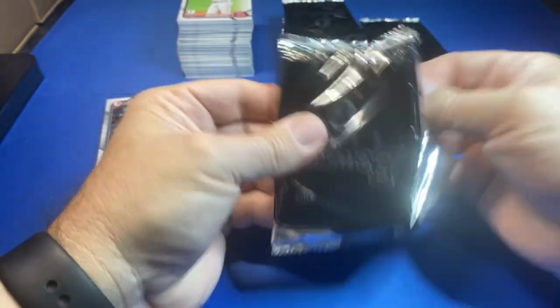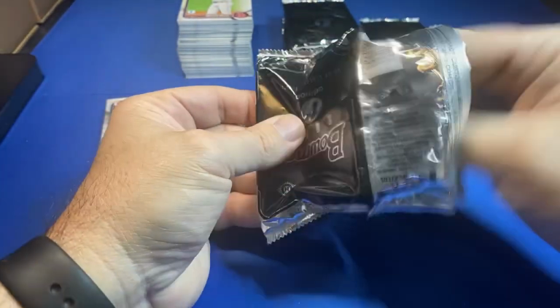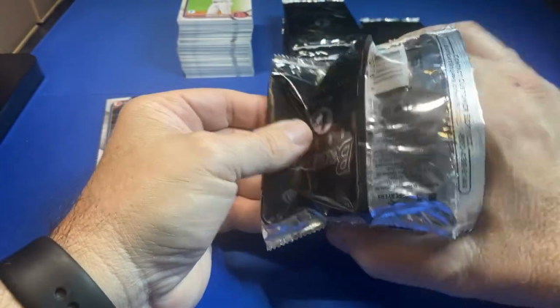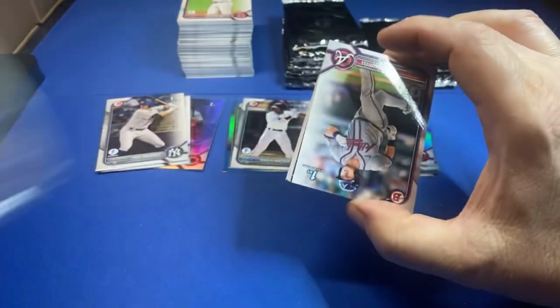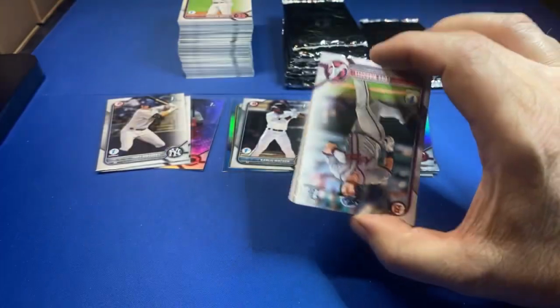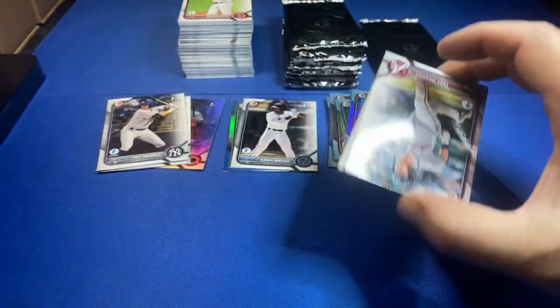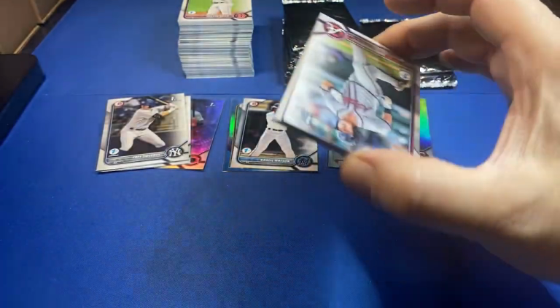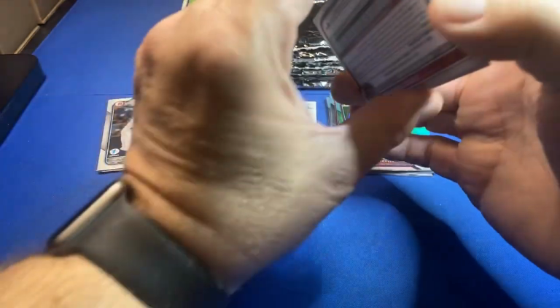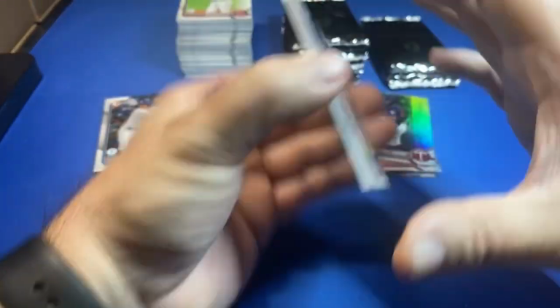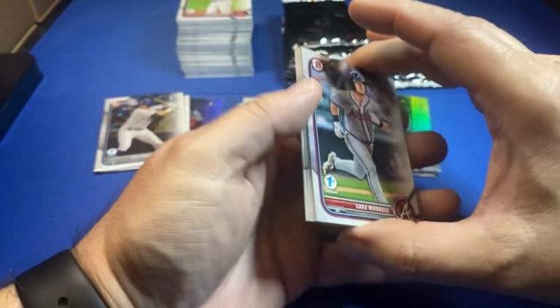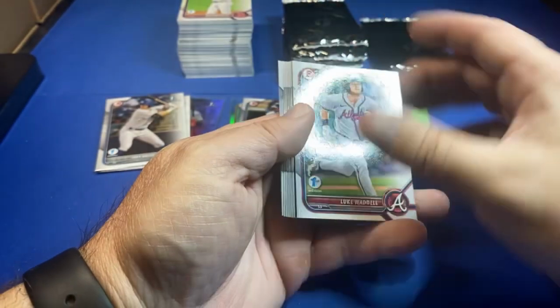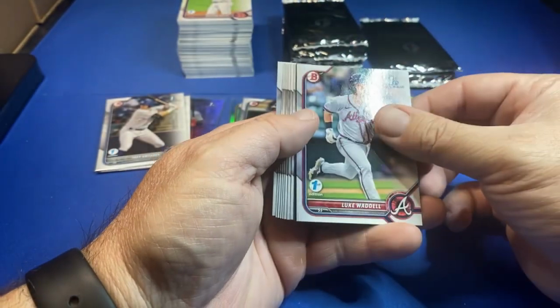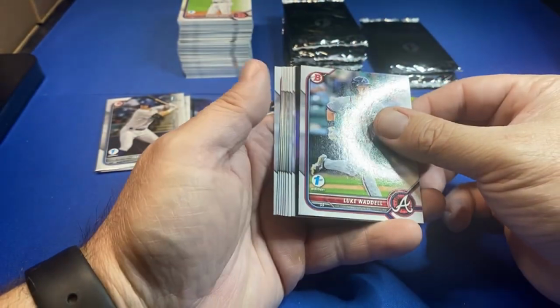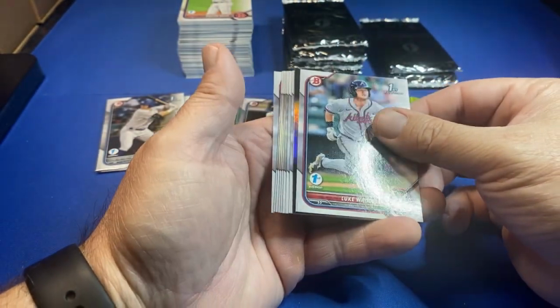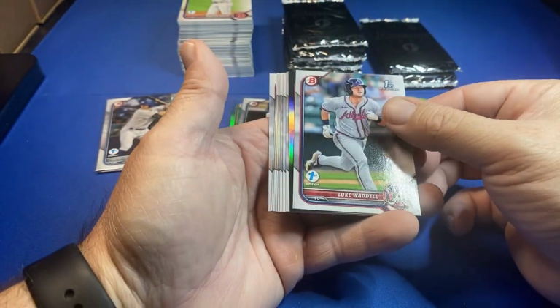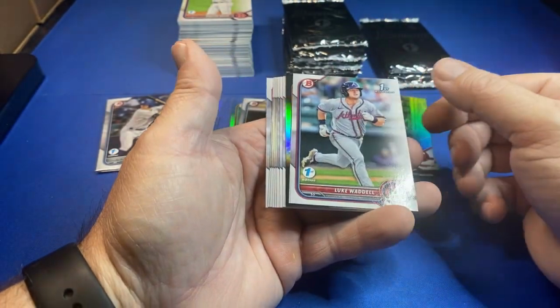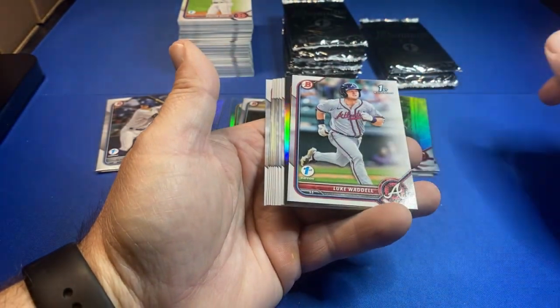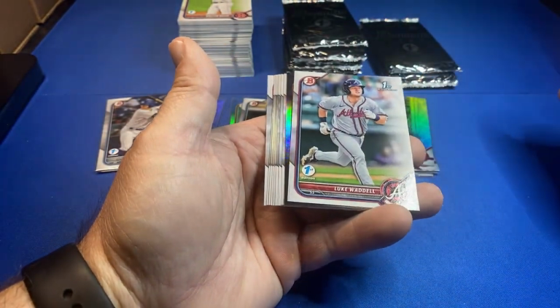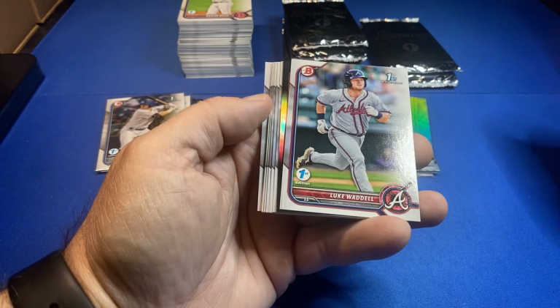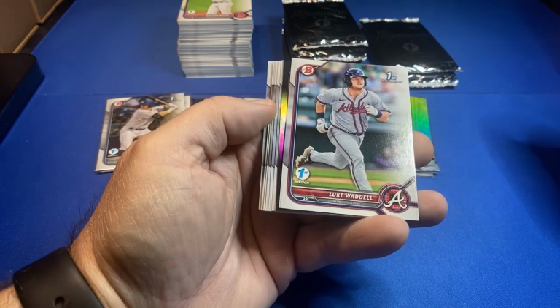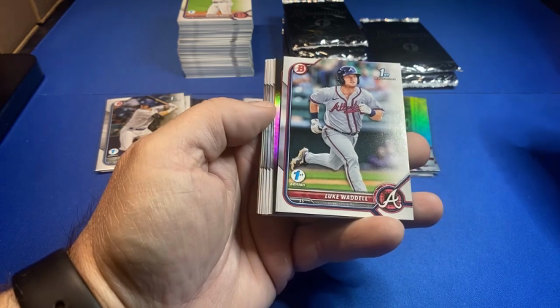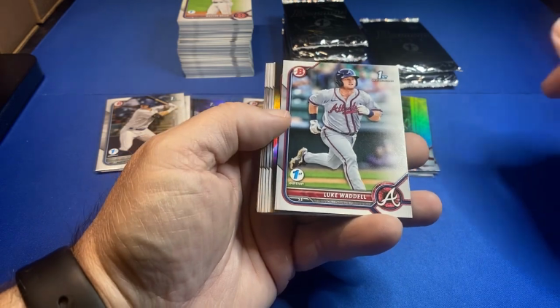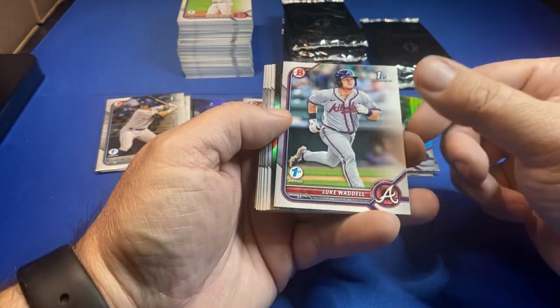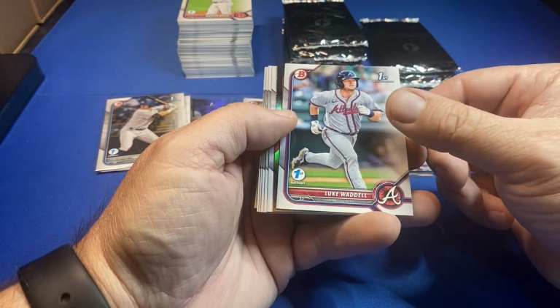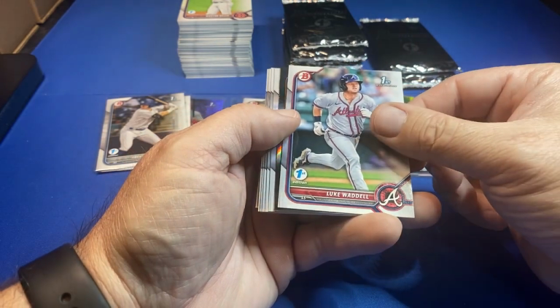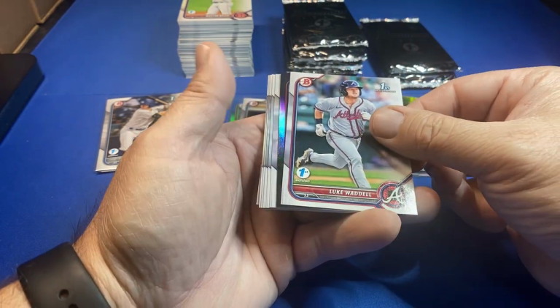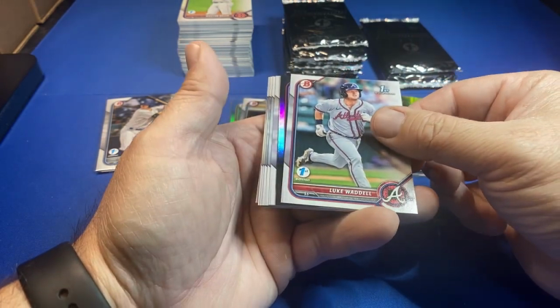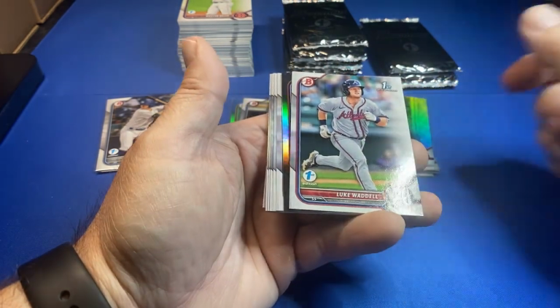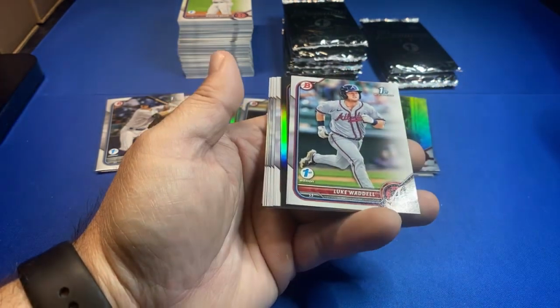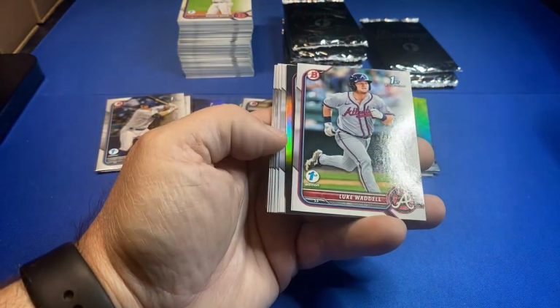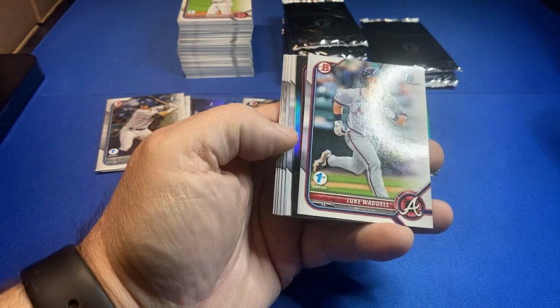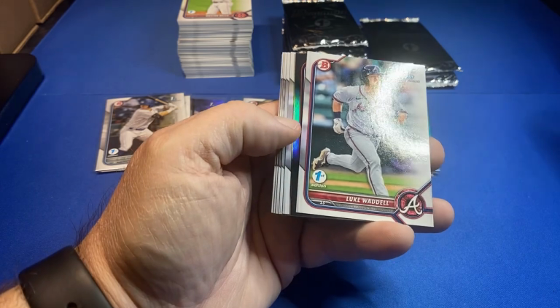Have you guys been to any card shows lately? I have a feeling the National is gonna be big. What is this one here — I don't know what the one-on-ones are in these but this is...